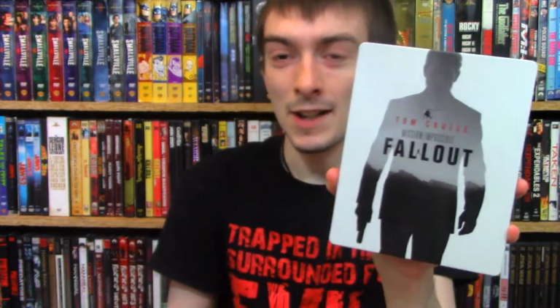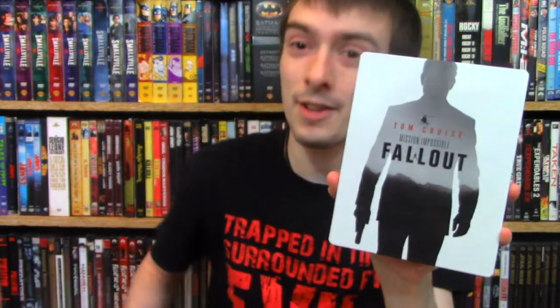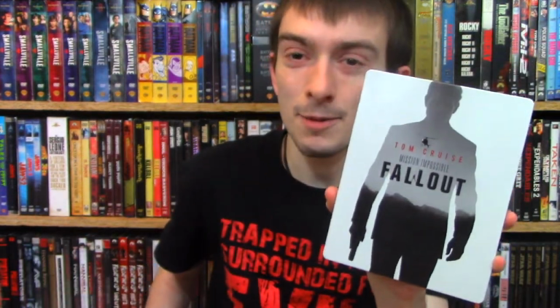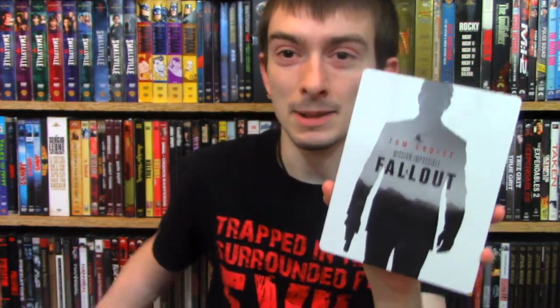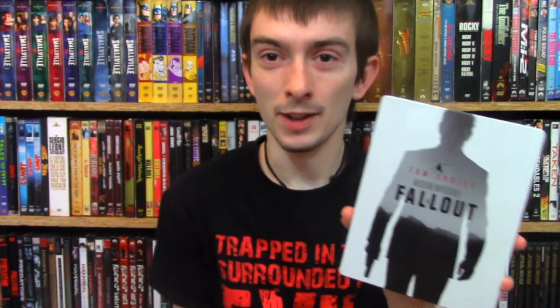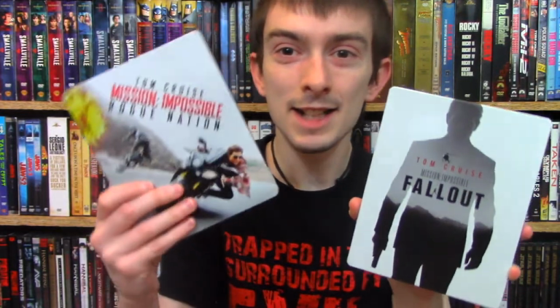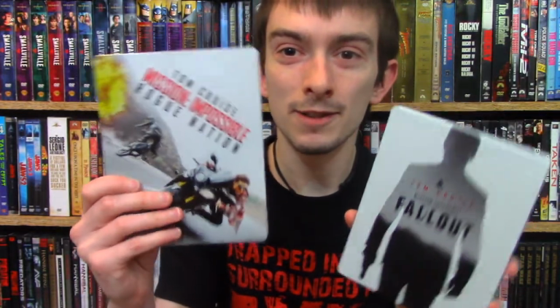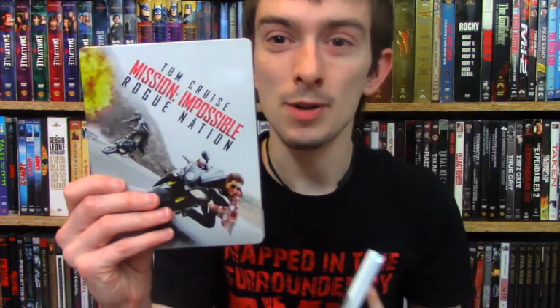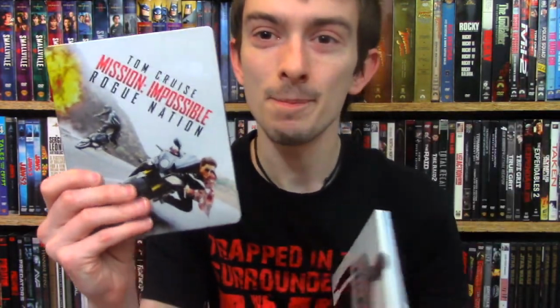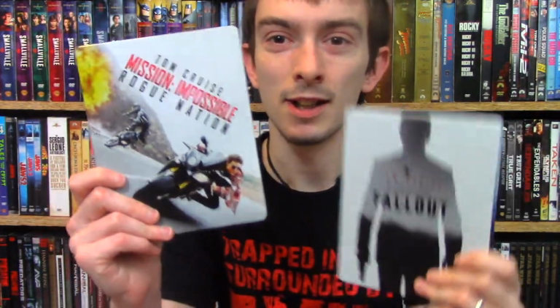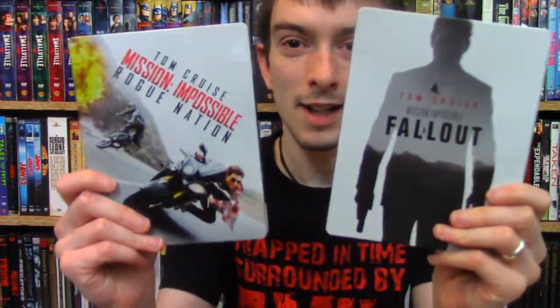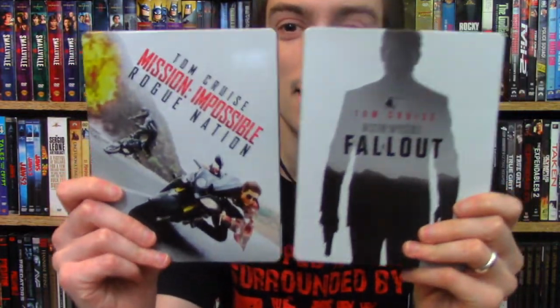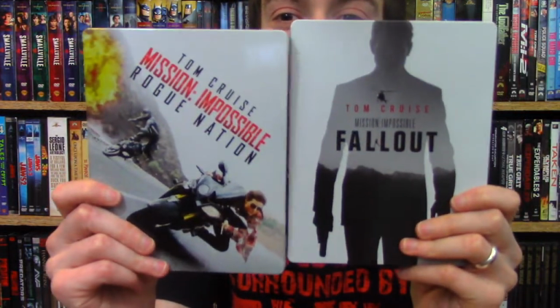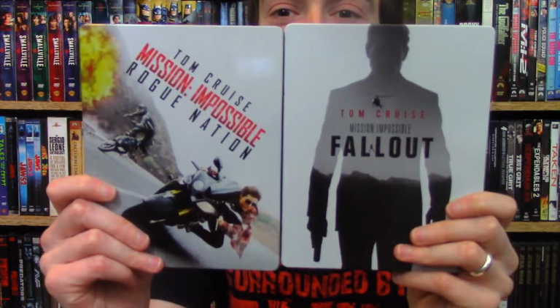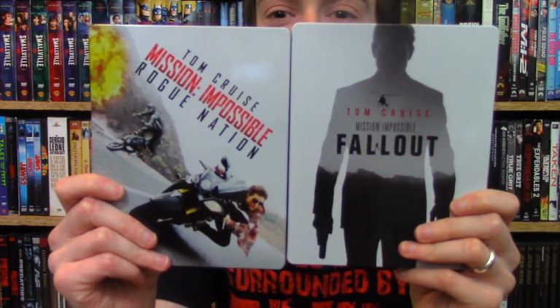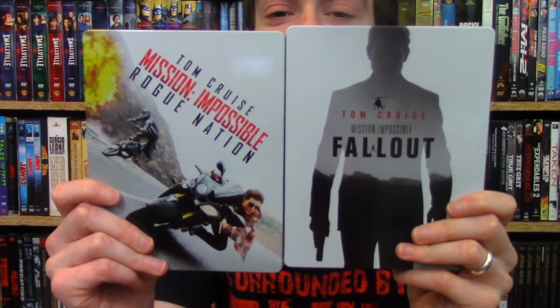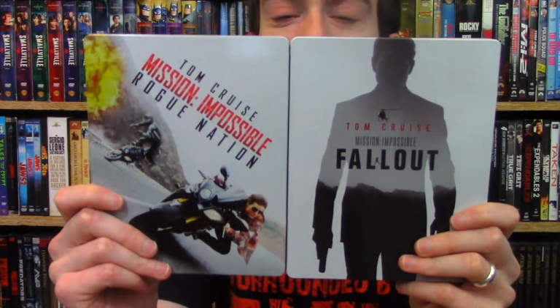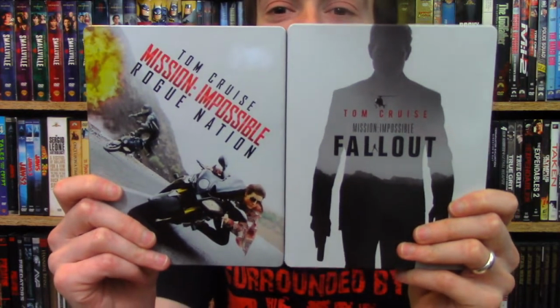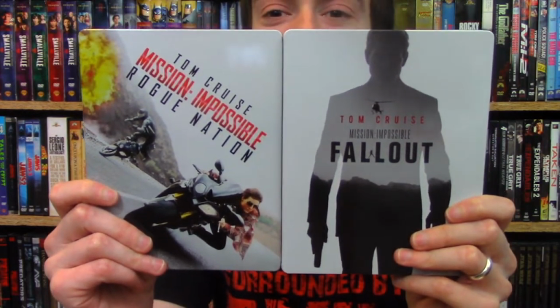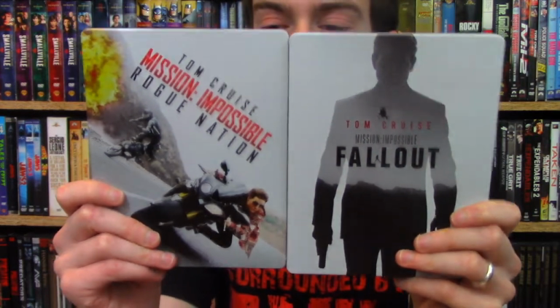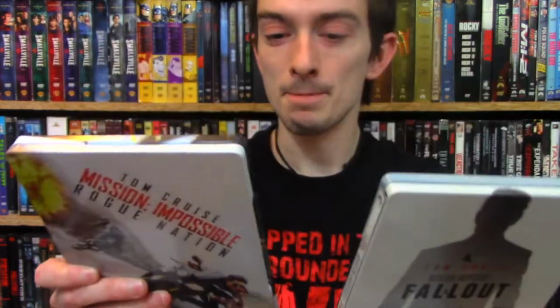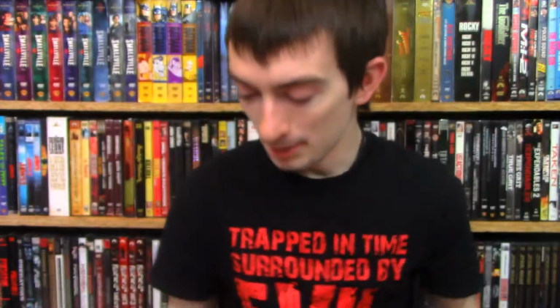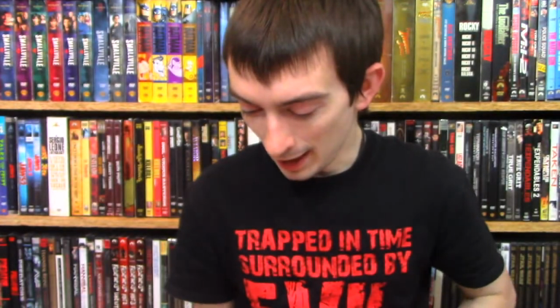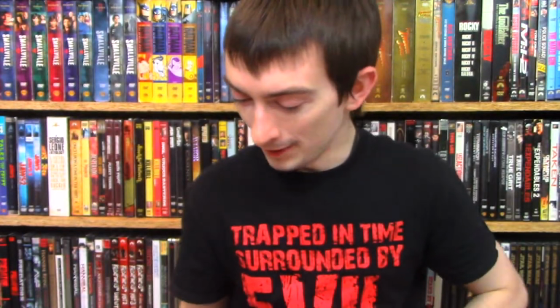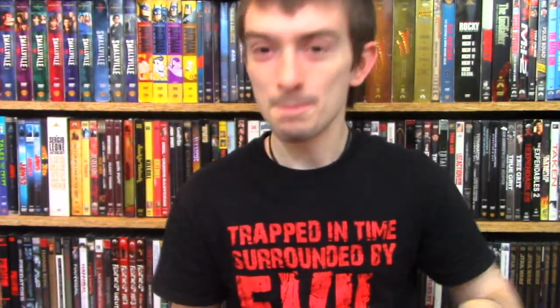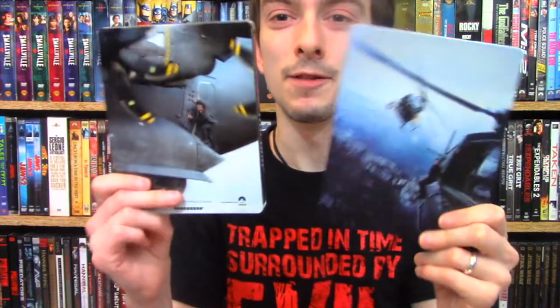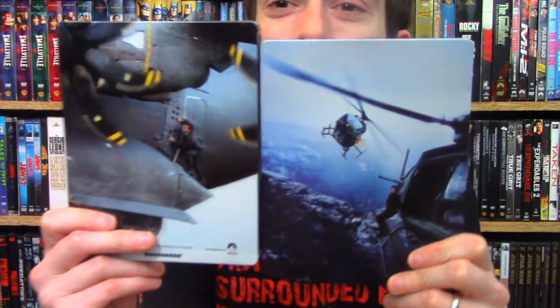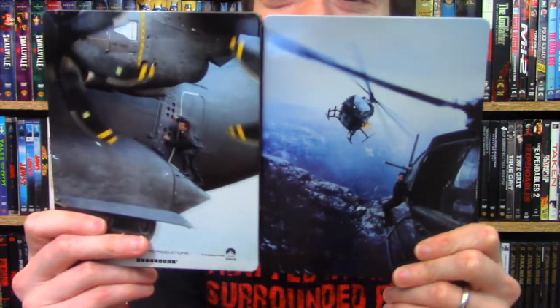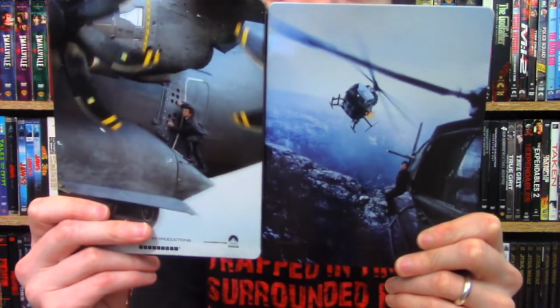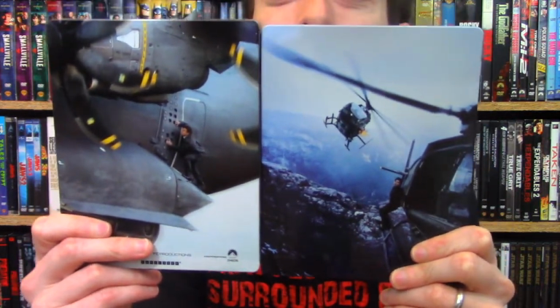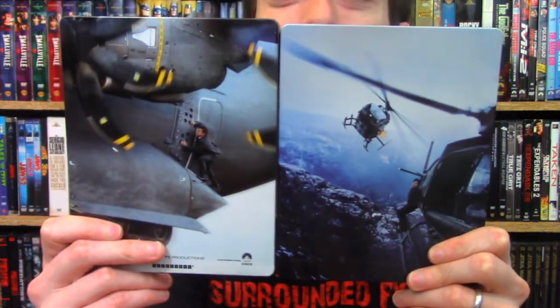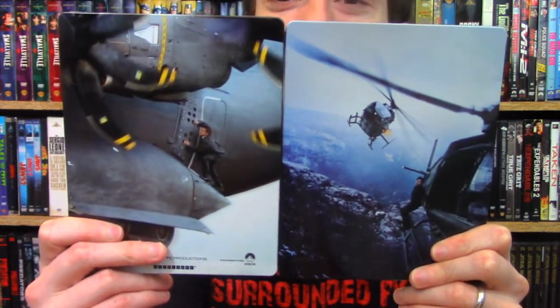It goes together nicely with my steelbook for the last movie, Rogue Nation, which I also got. These go together pretty well, actually — they fit nice, they have the same kind of white color scheme, and the back image actually fits together perfectly.